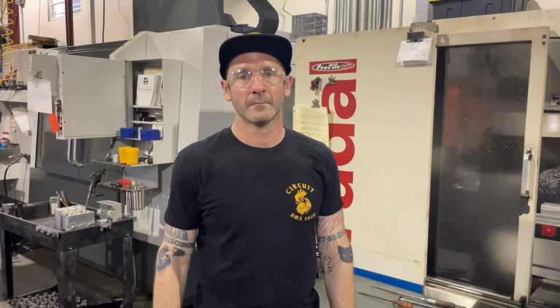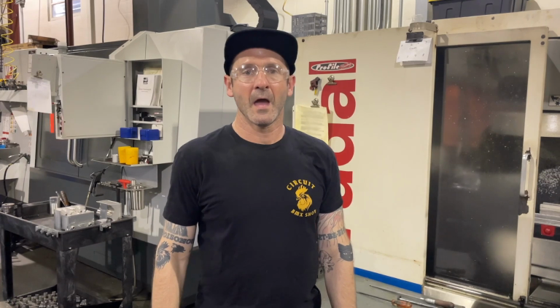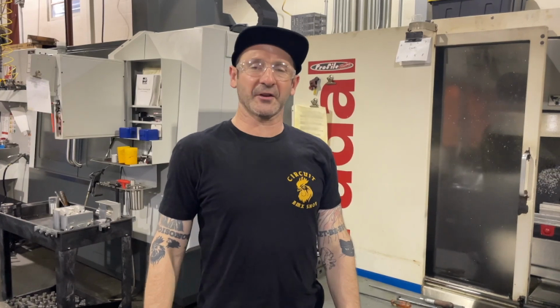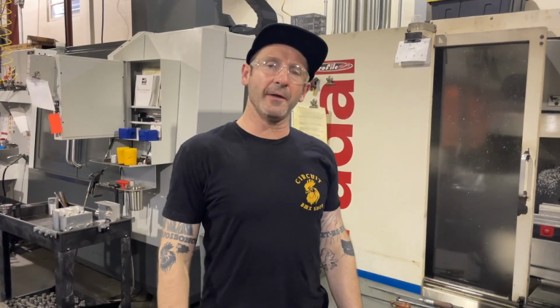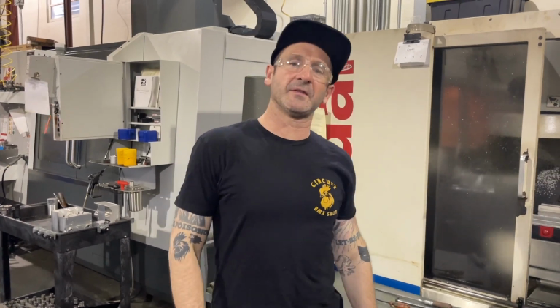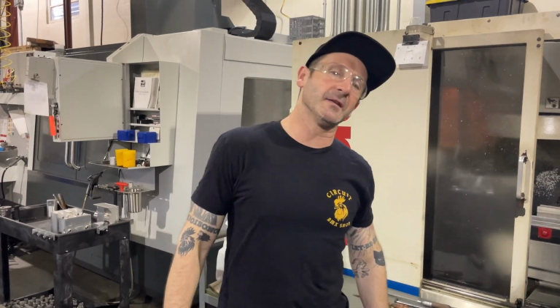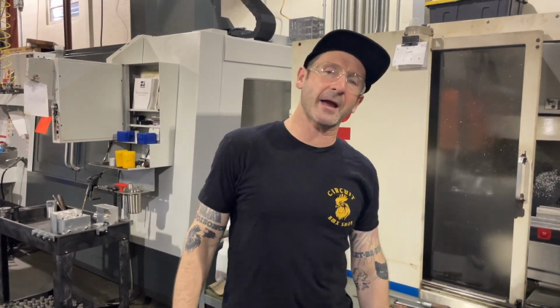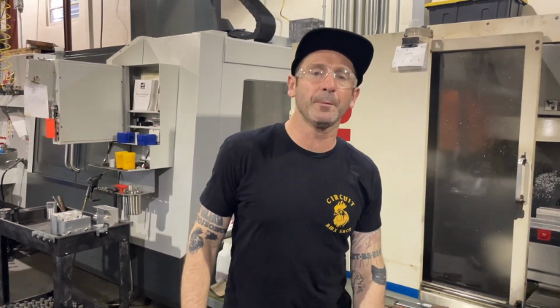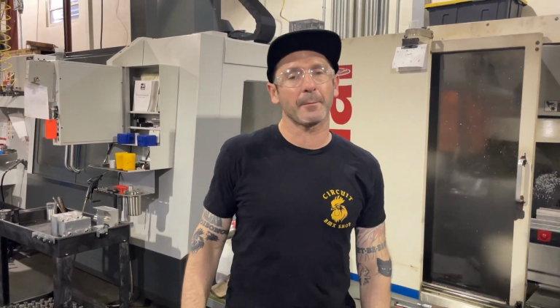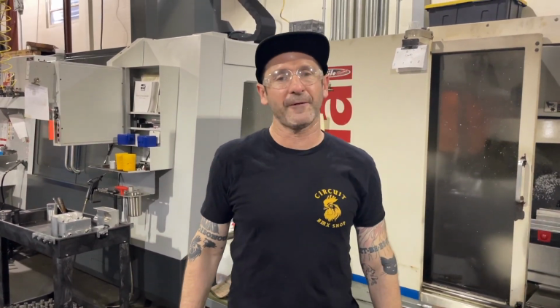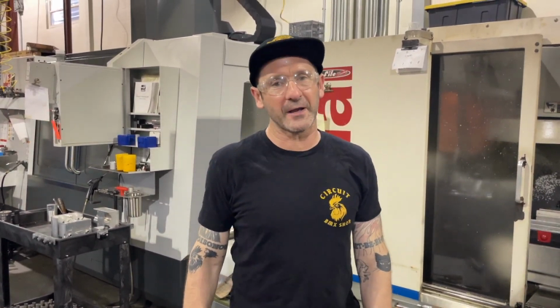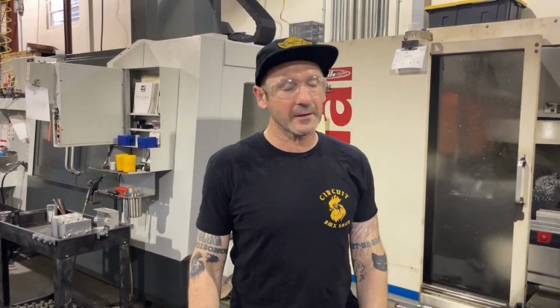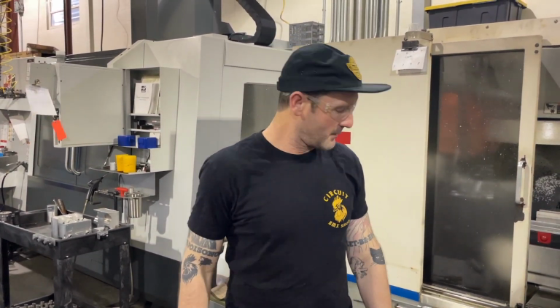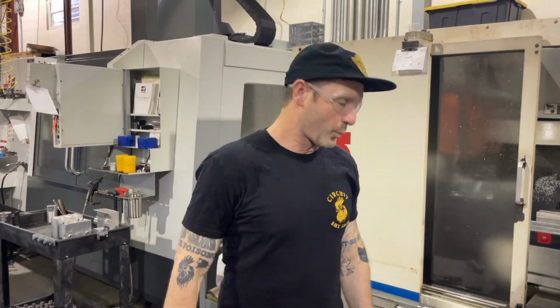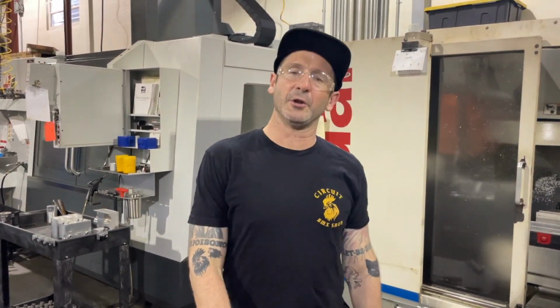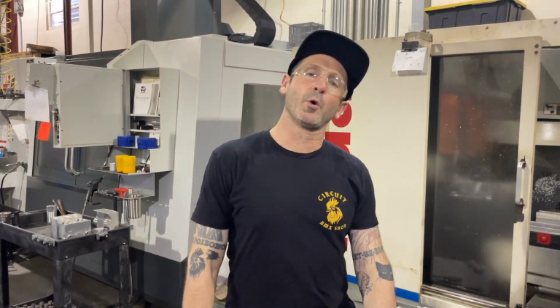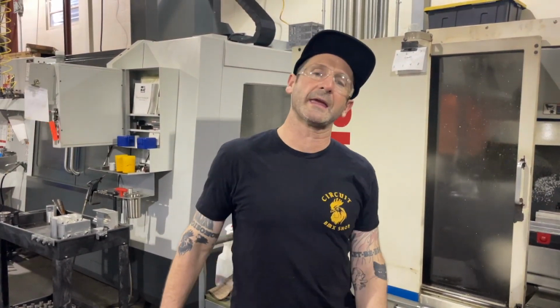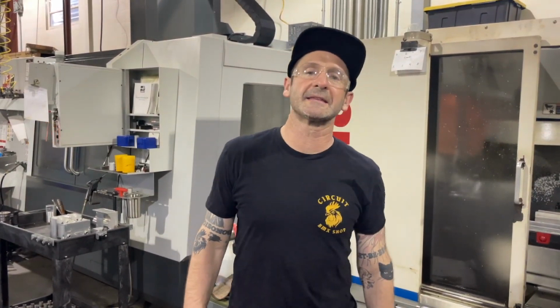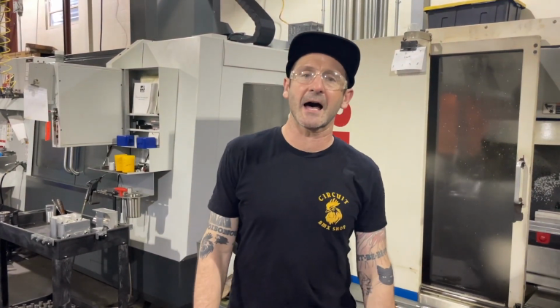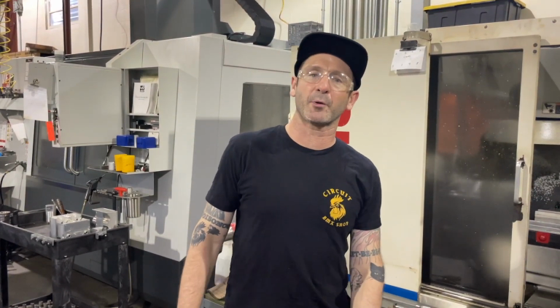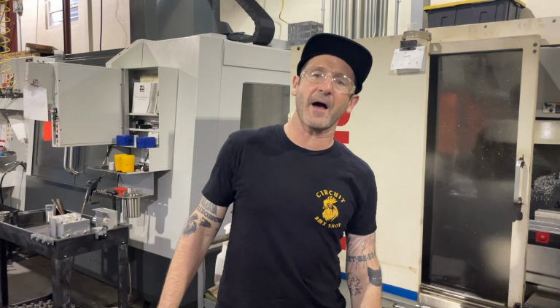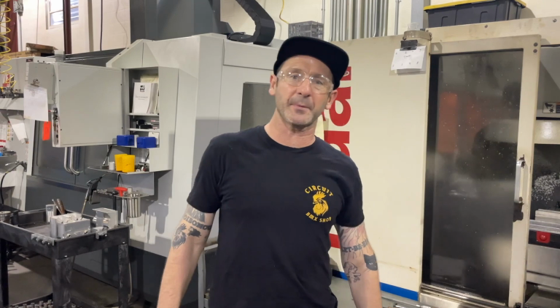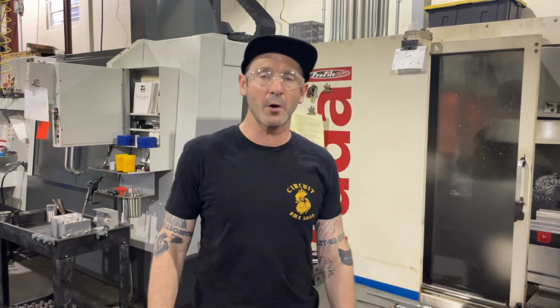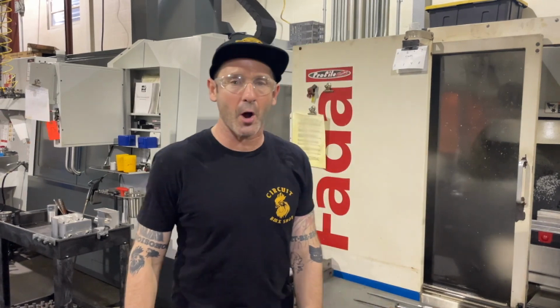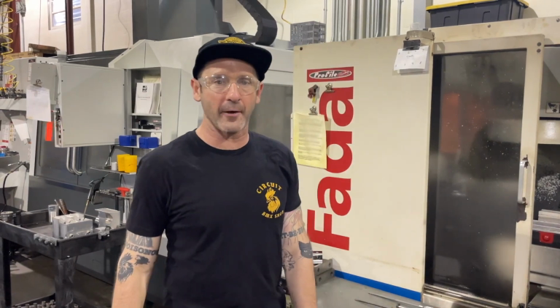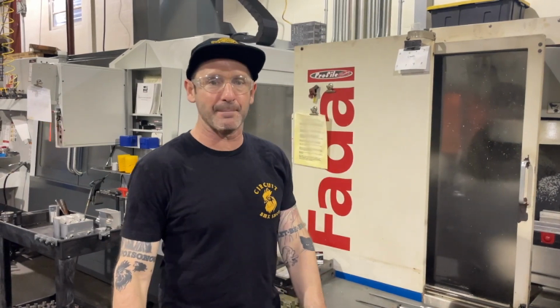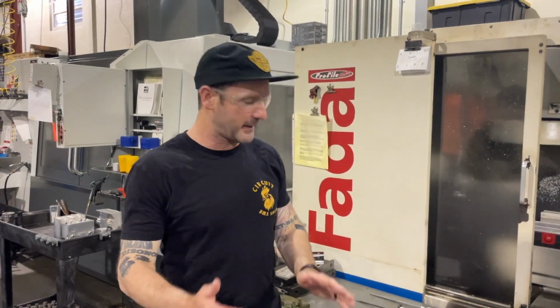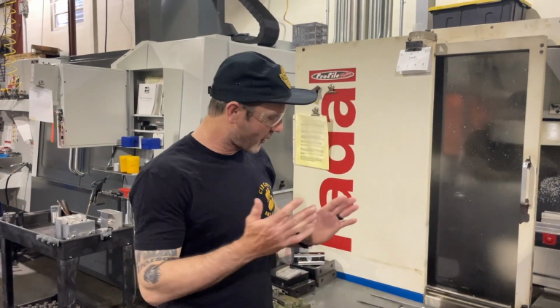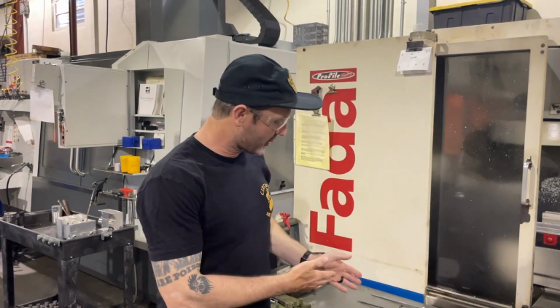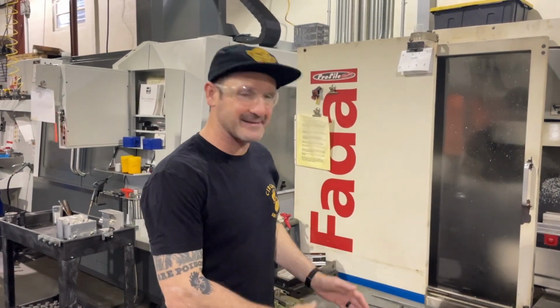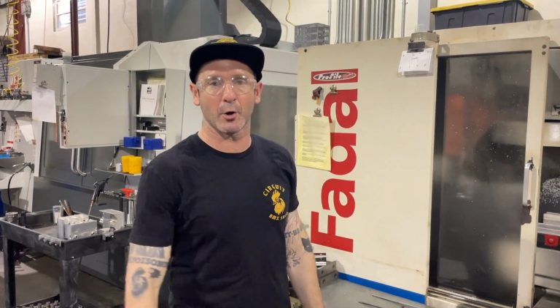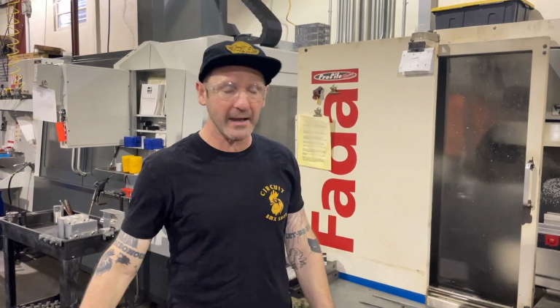How's it going? This is Matt Copeland at Profile Racing. We're gonna do a quick inside profile episode on the milling of our 19mm cranks.